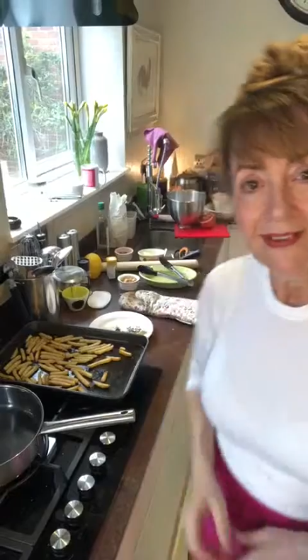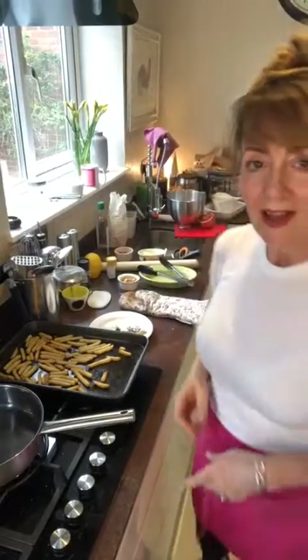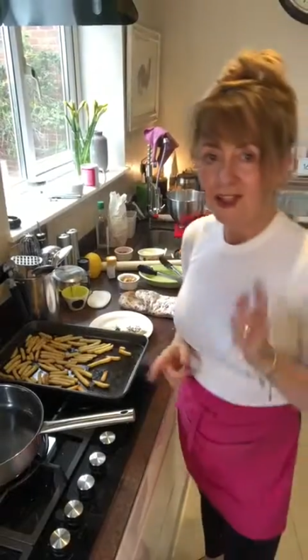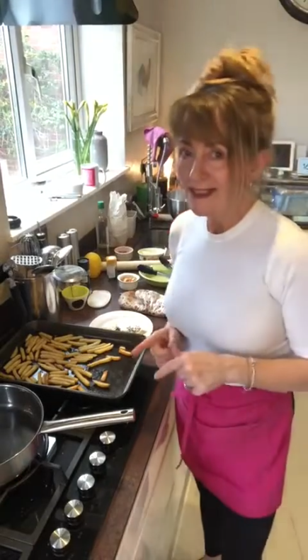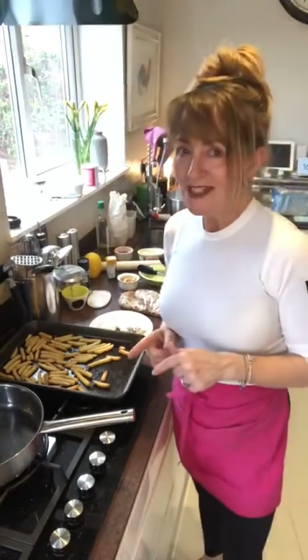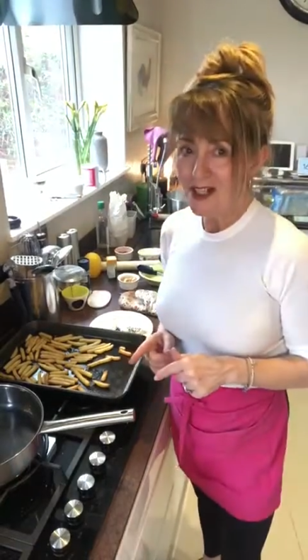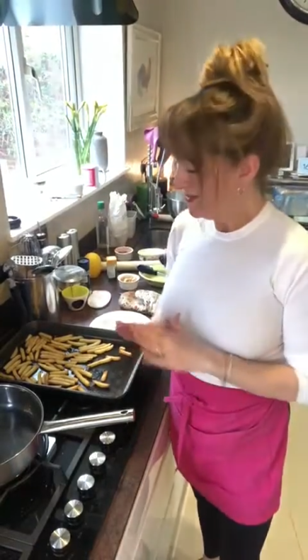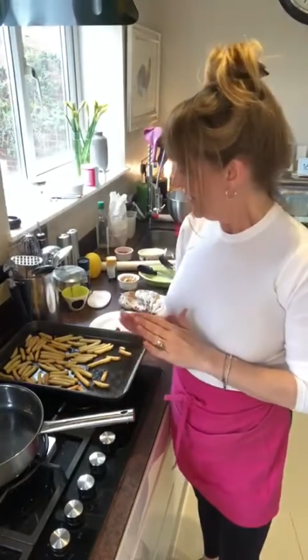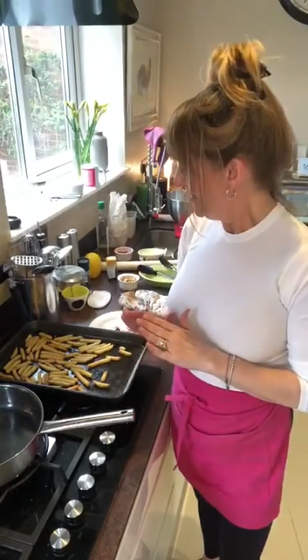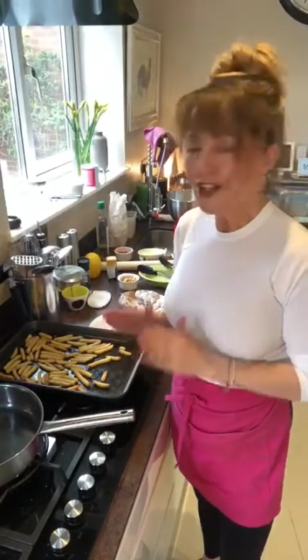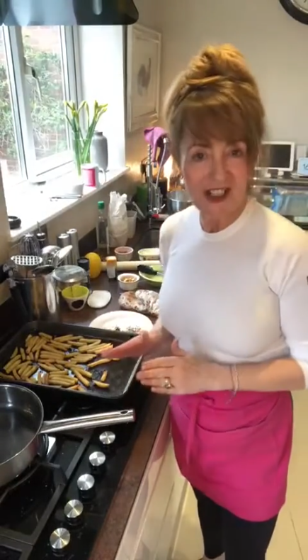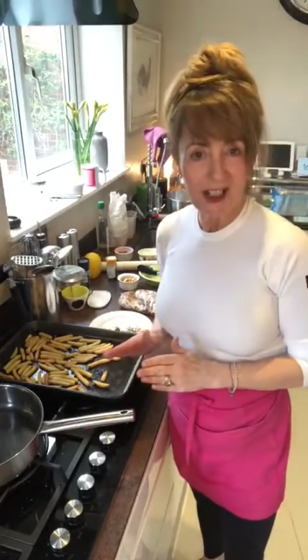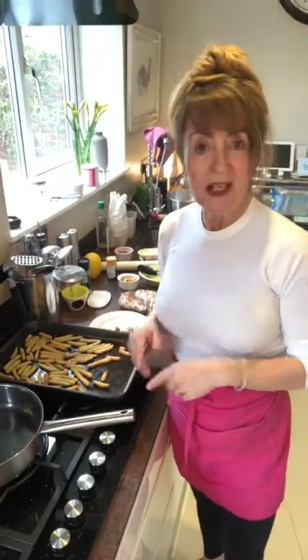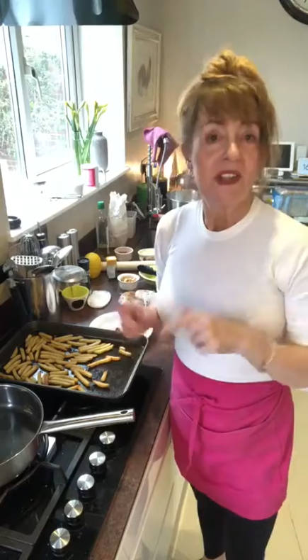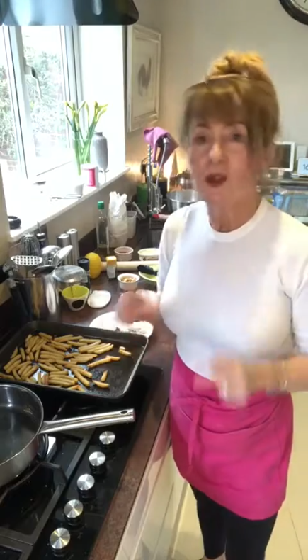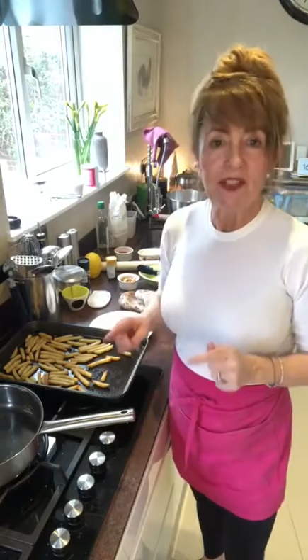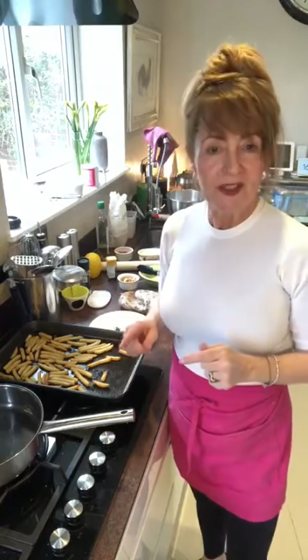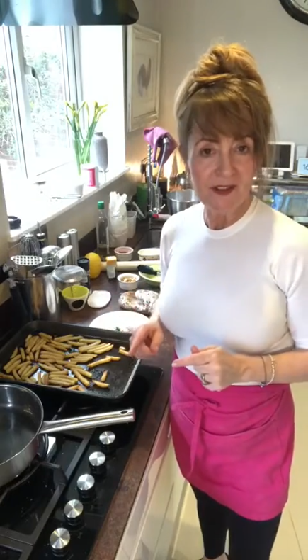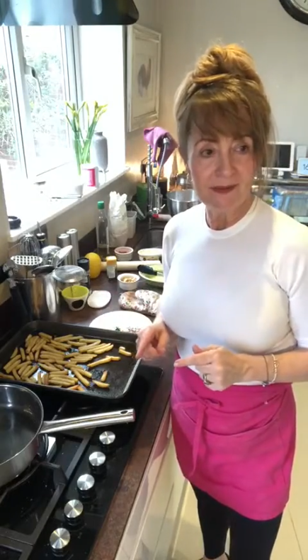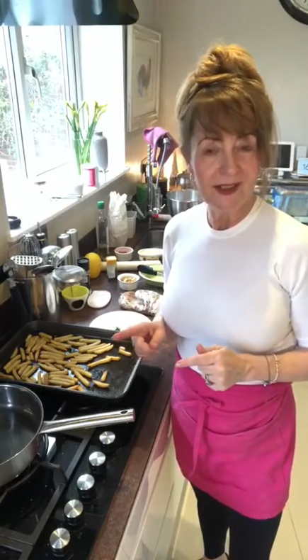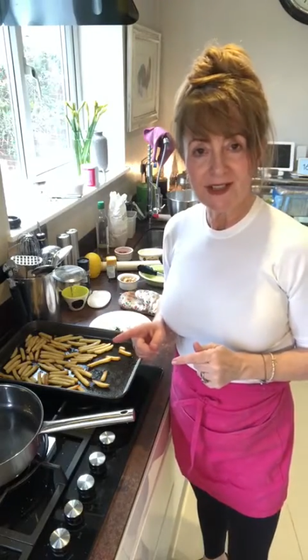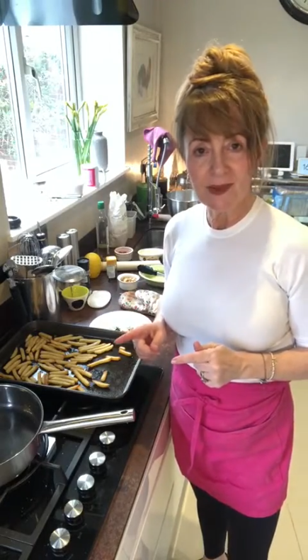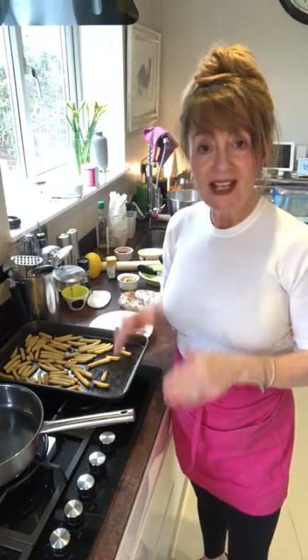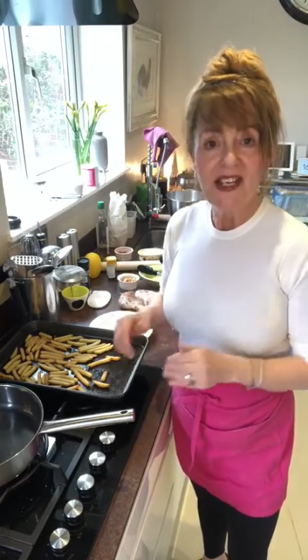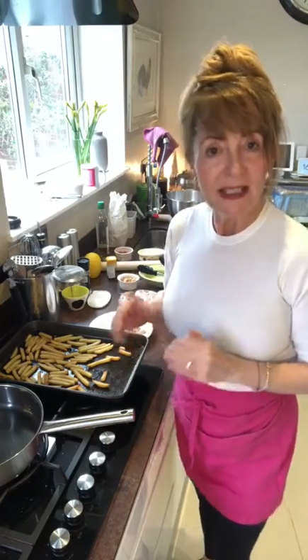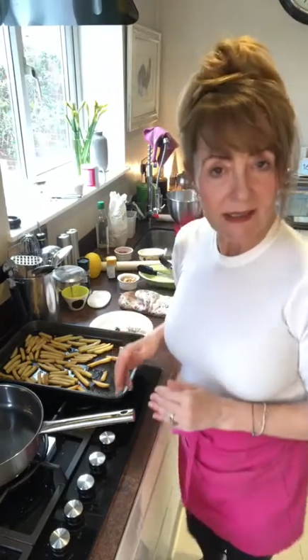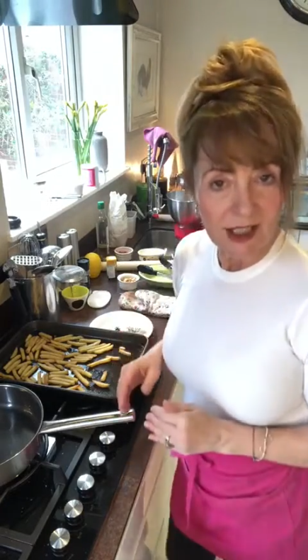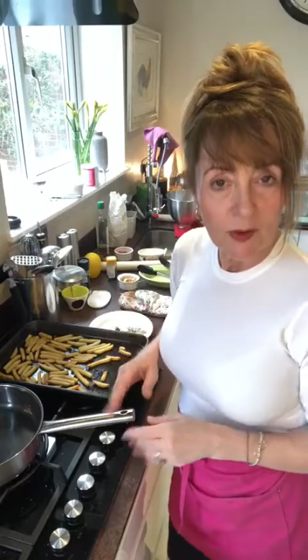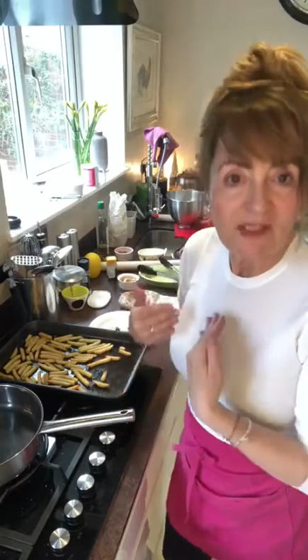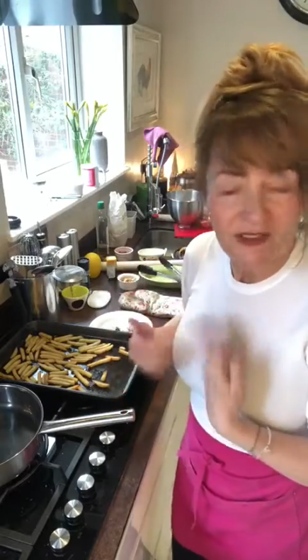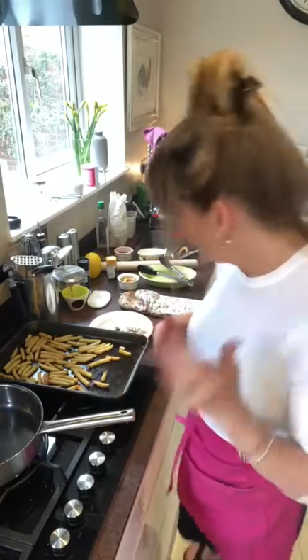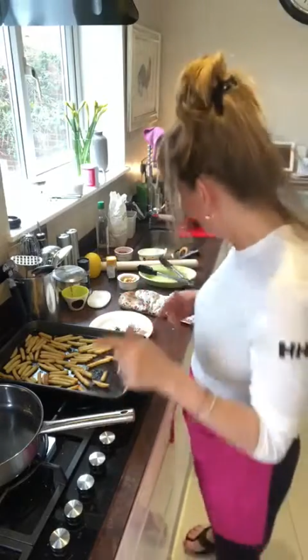You really need these in your life. These are dirty chips, but they're not the salt and pepper chips that you have in the Chinese takeaway. These are Indian dirty chips, or my version of Indian dirty chips.